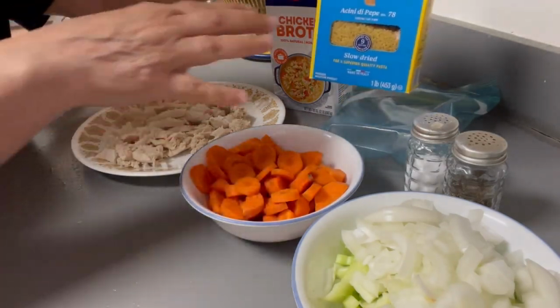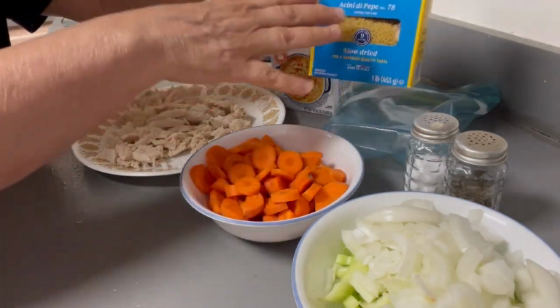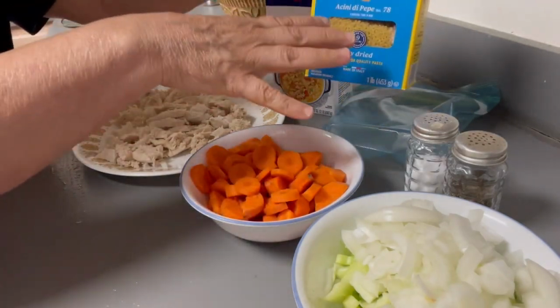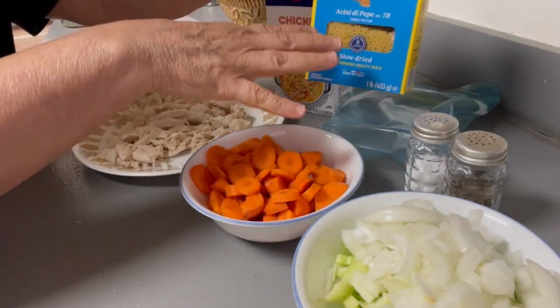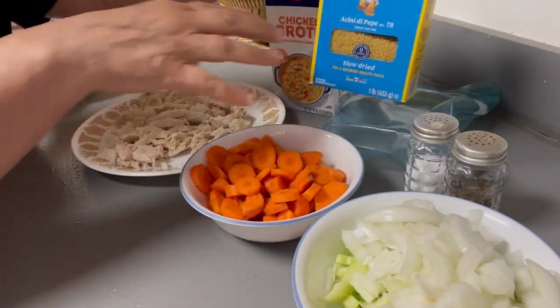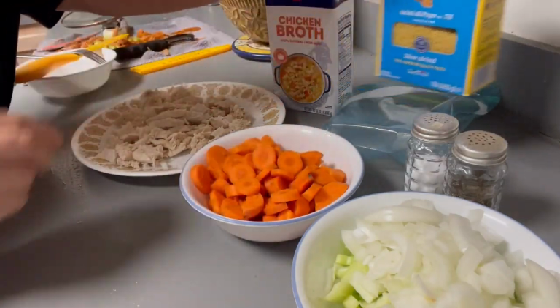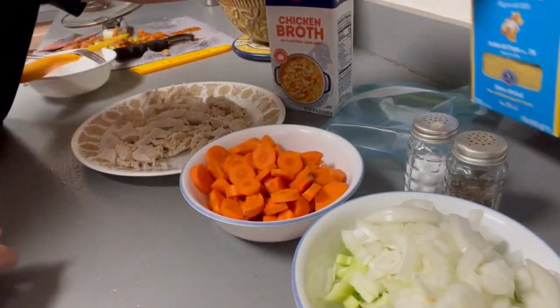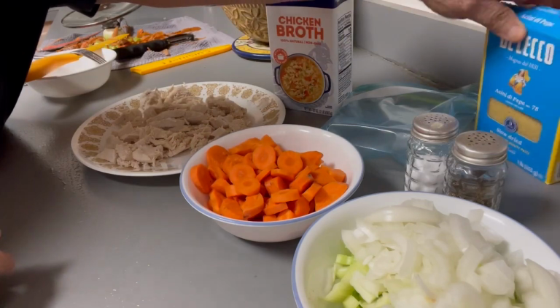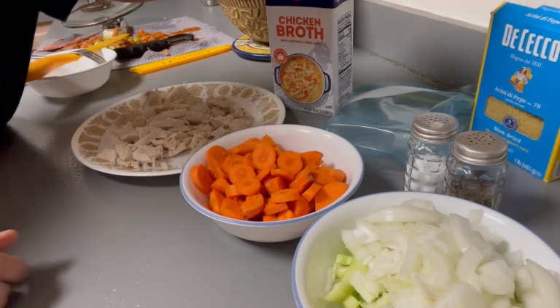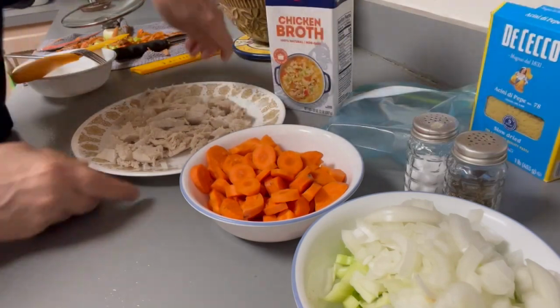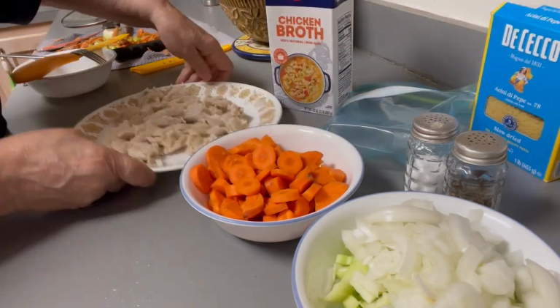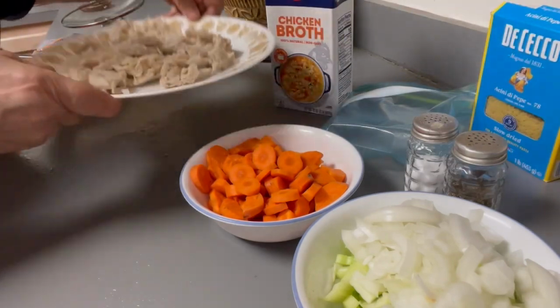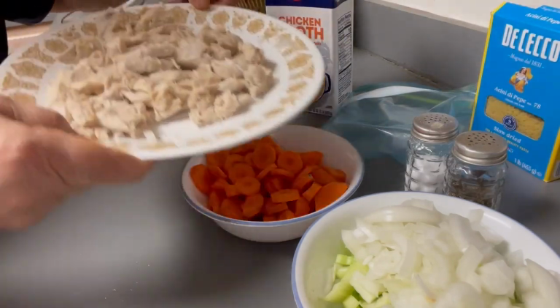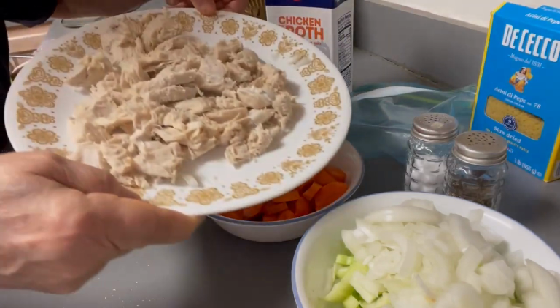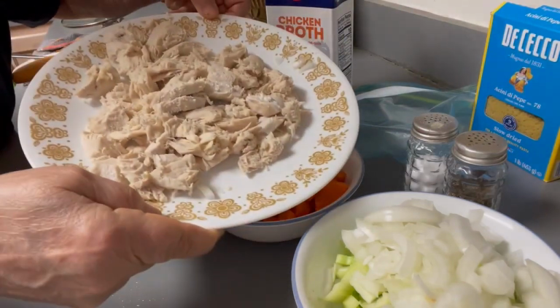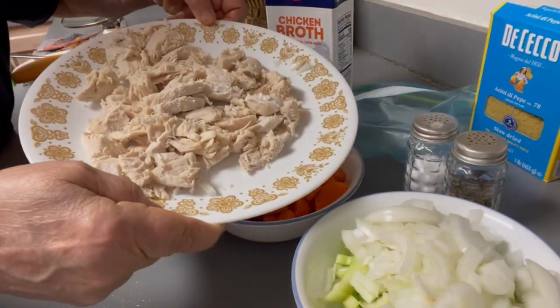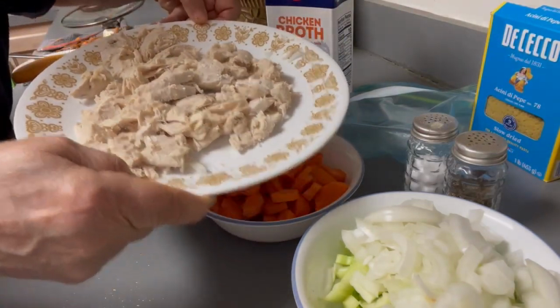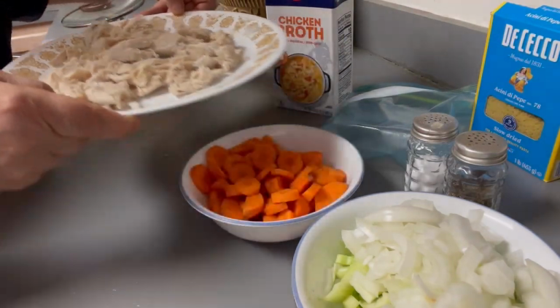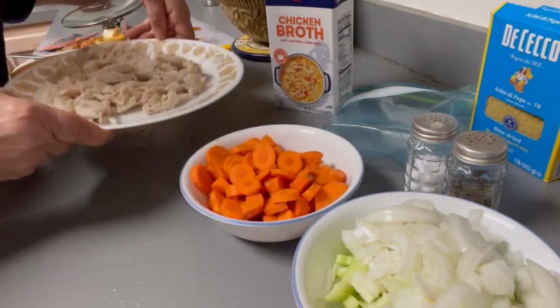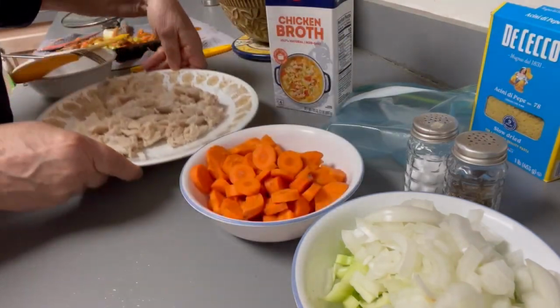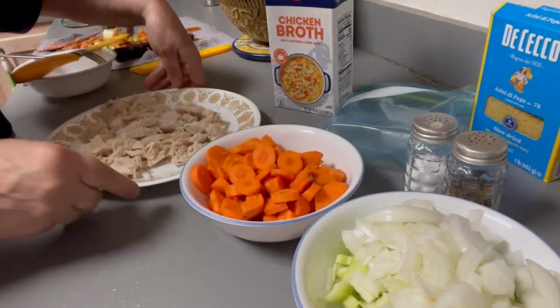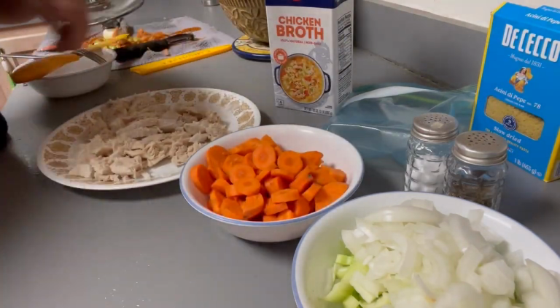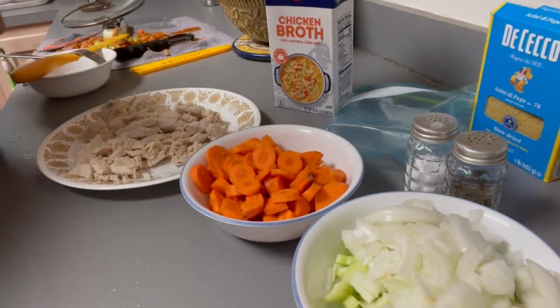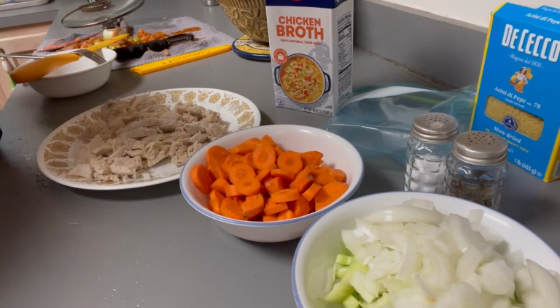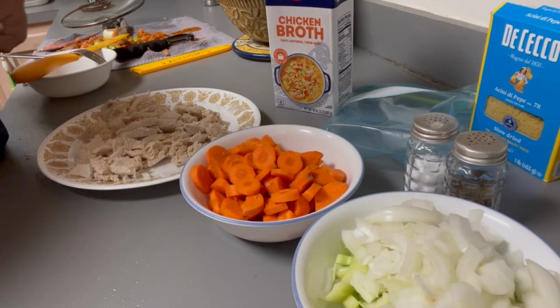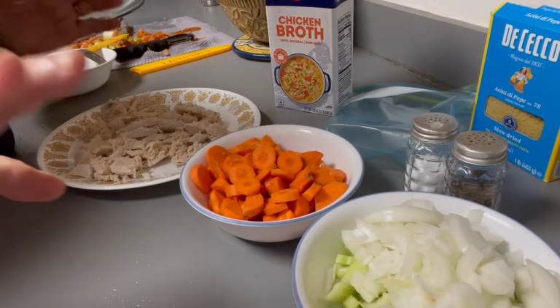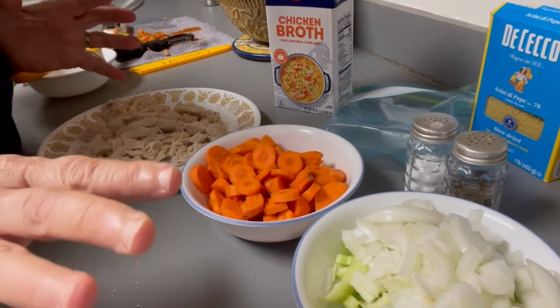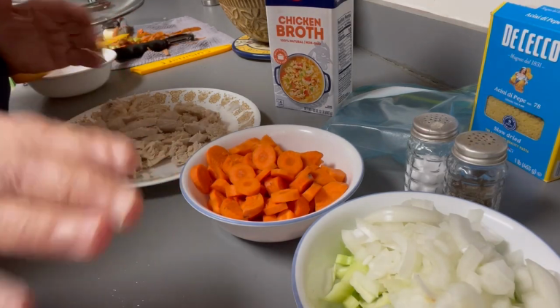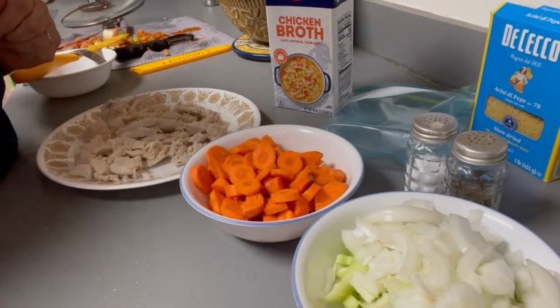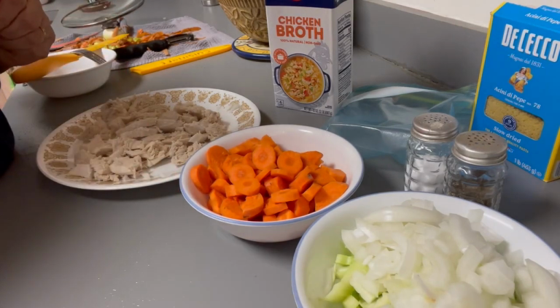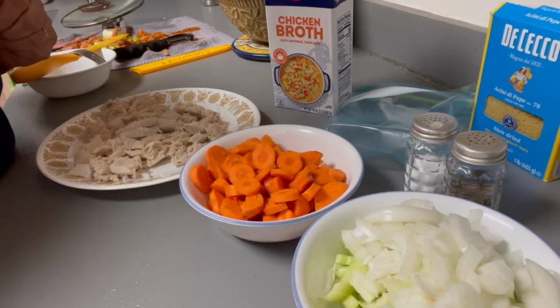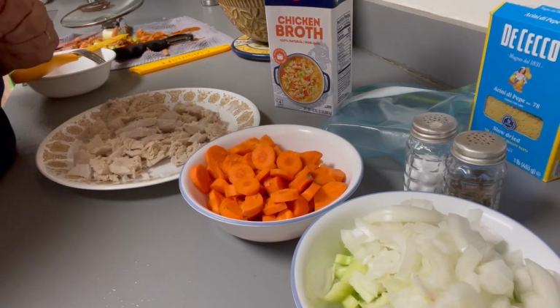I've got two chicken breasts here that I've already cut up. So let's get to the stove — this is not going to be a crock pot thing, it's going to be a stove thing.